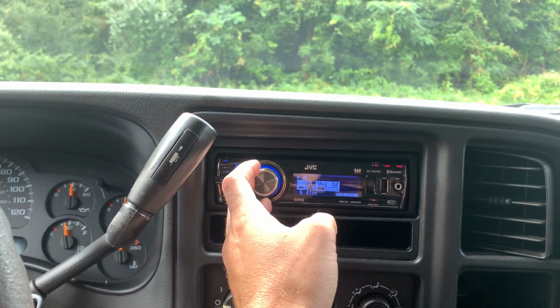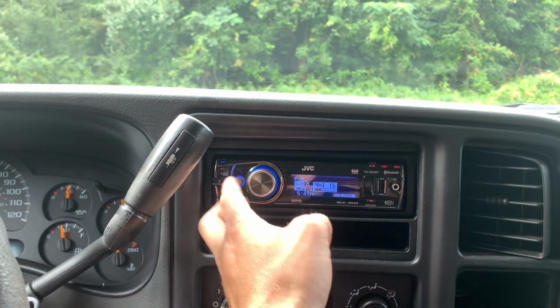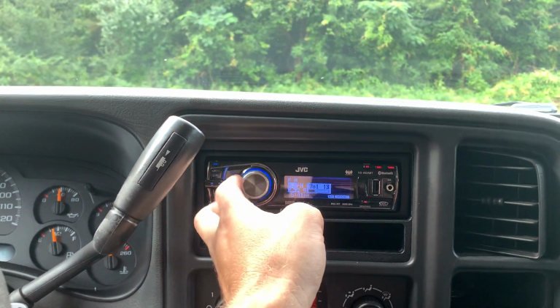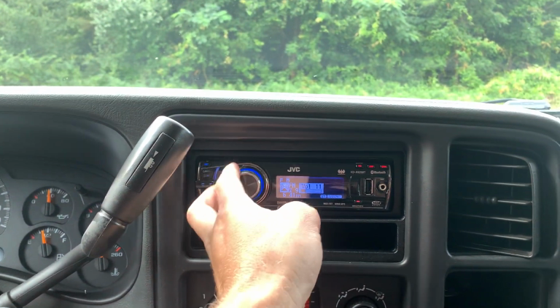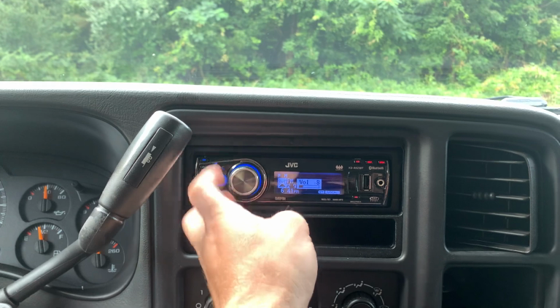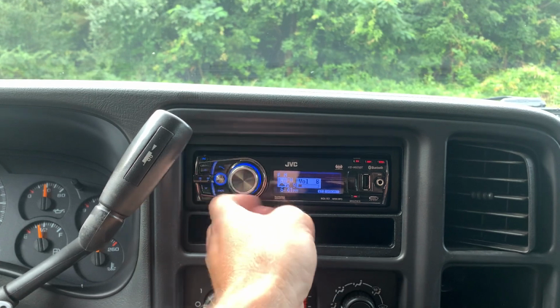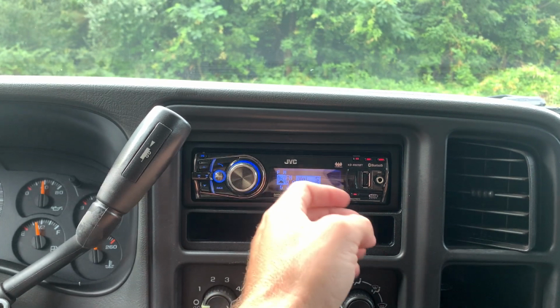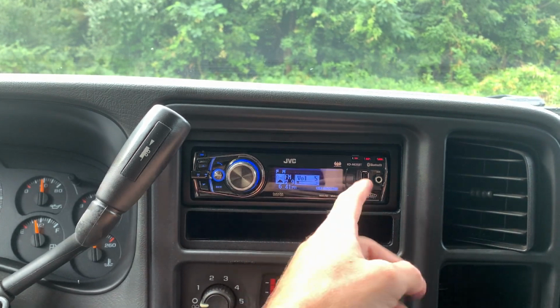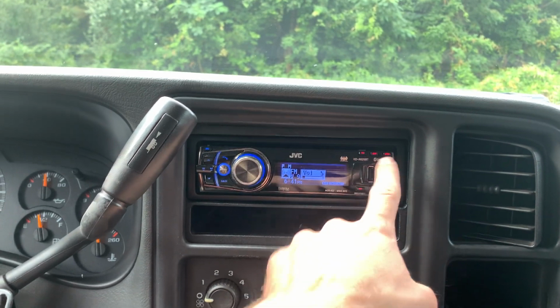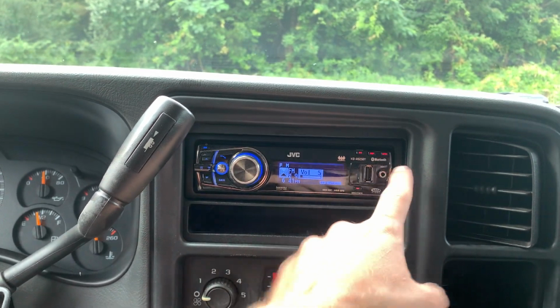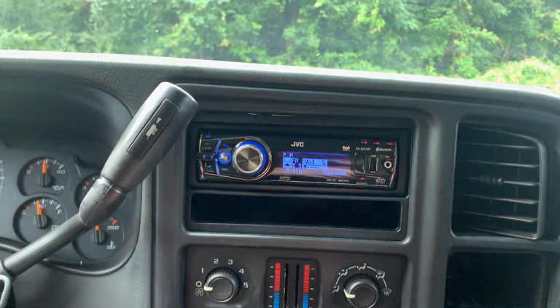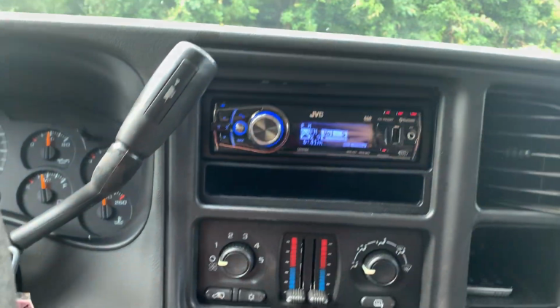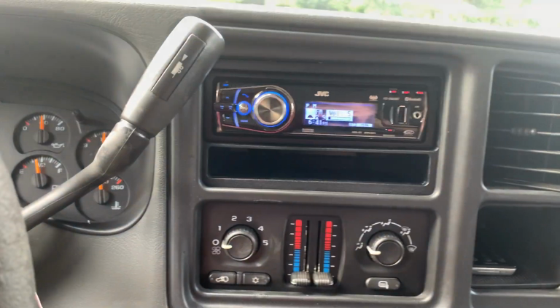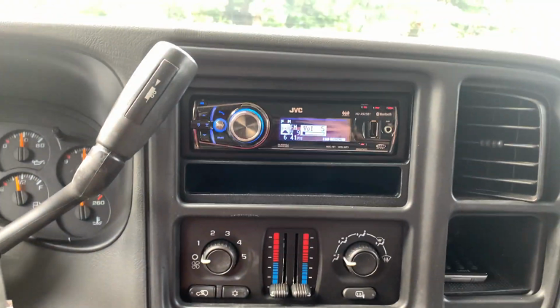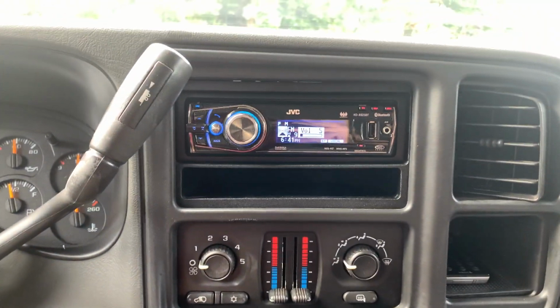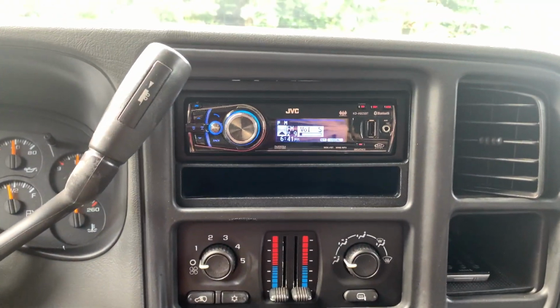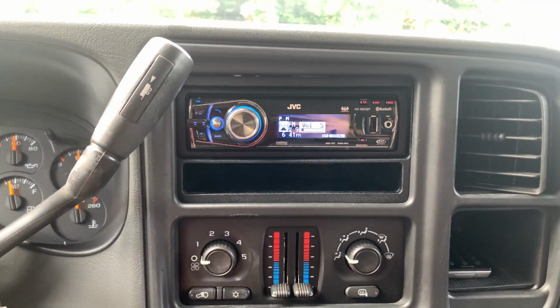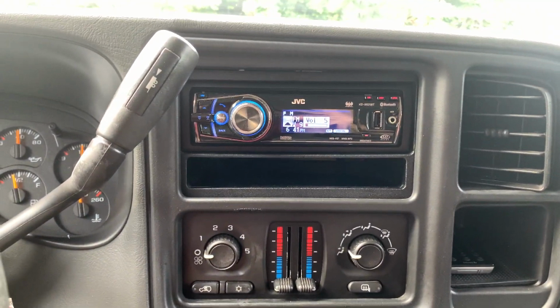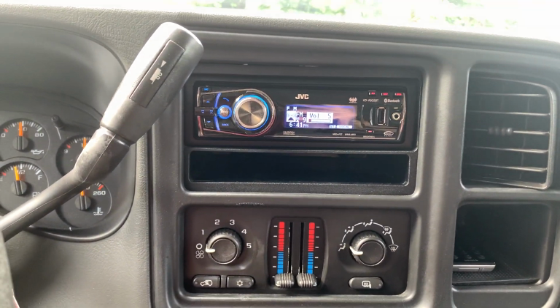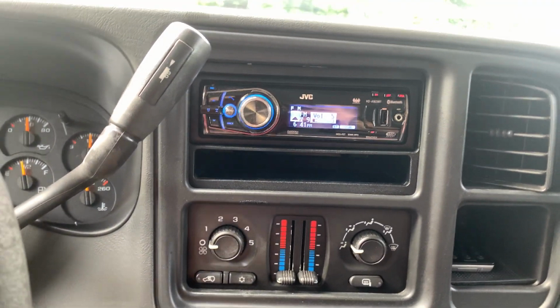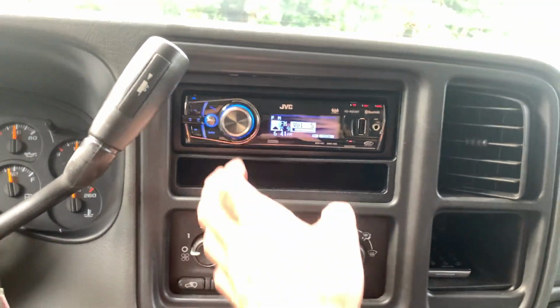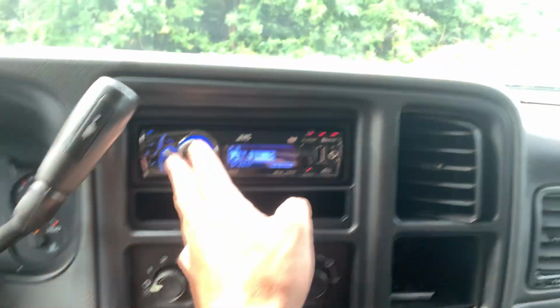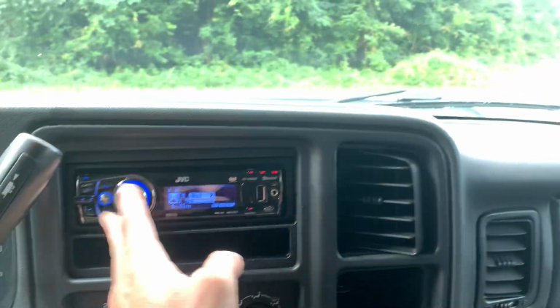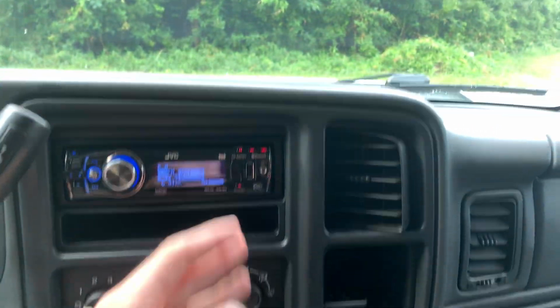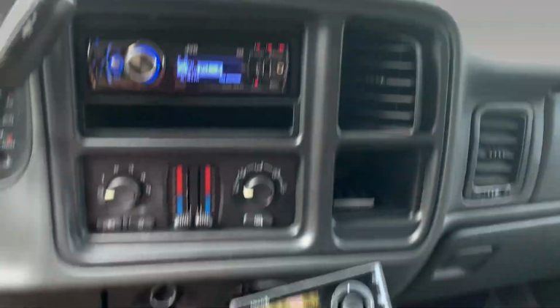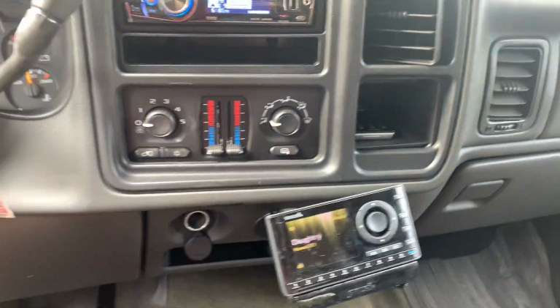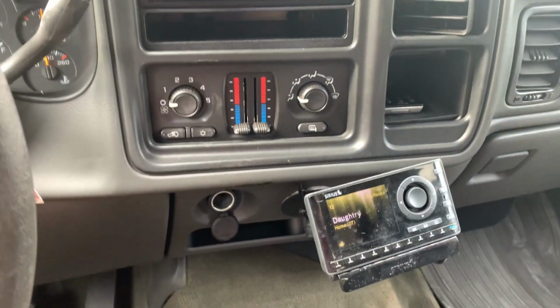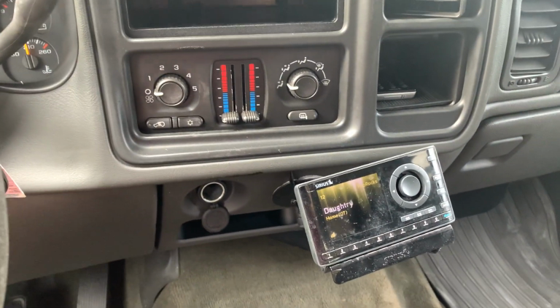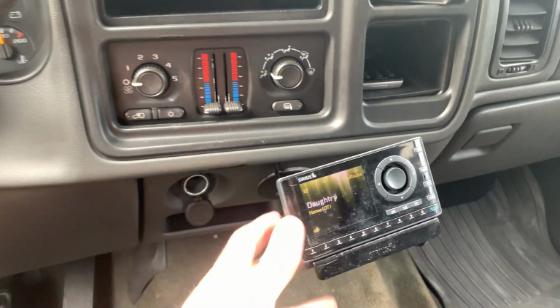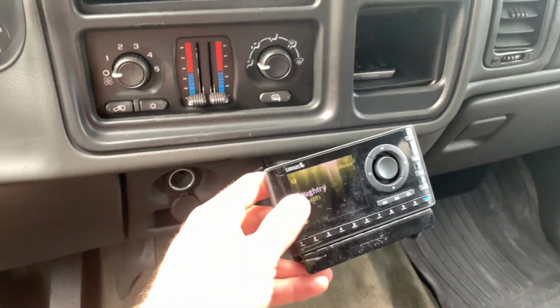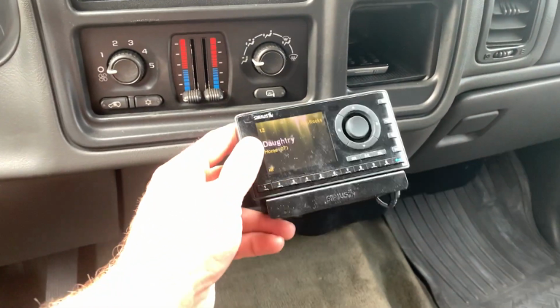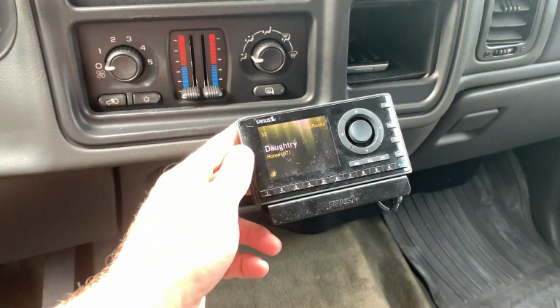It's got an aftermarket head unit with Bluetooth, USB auxiliary, Siri, and Sirius XM satellite radio.